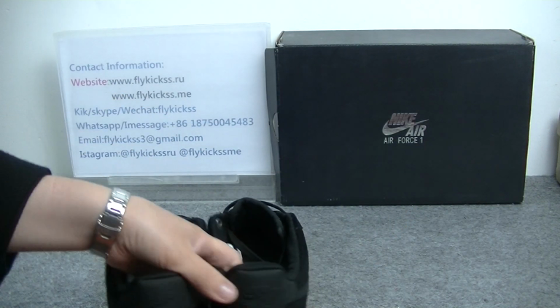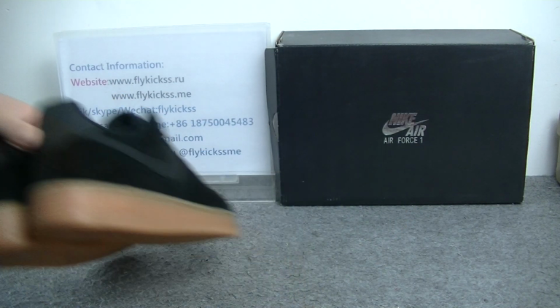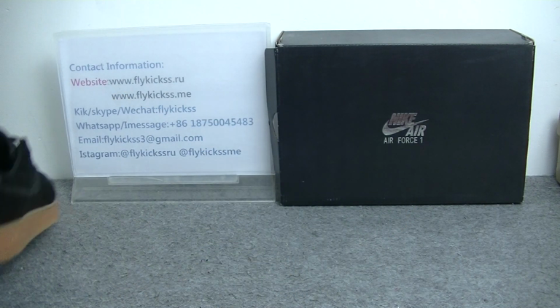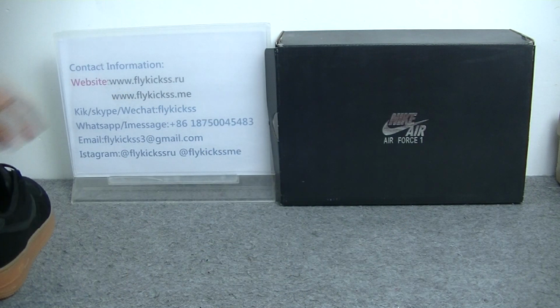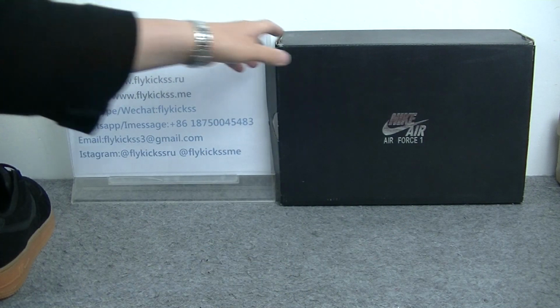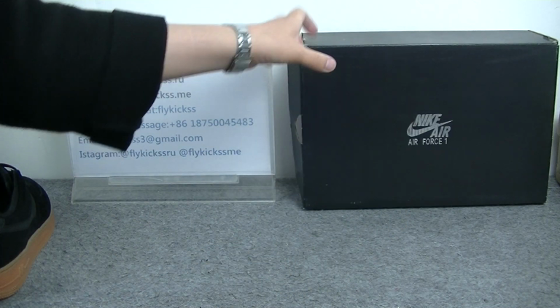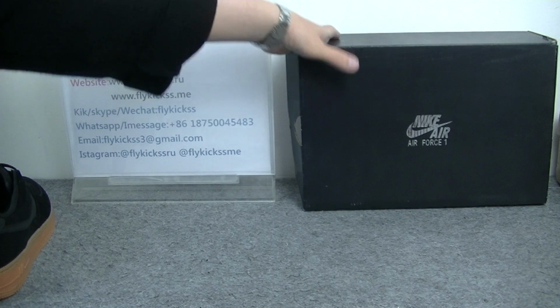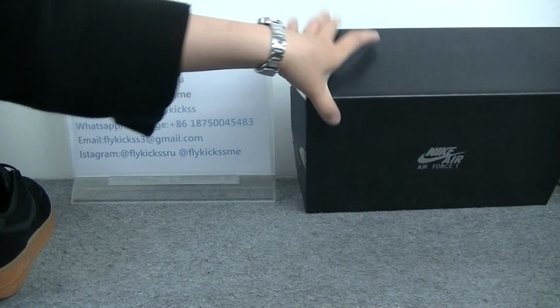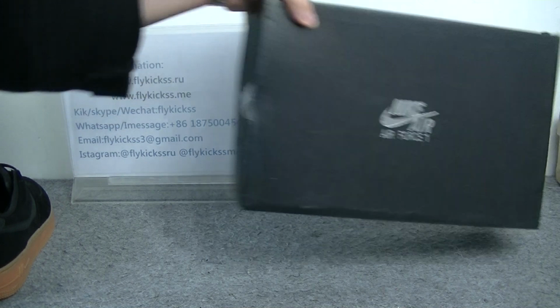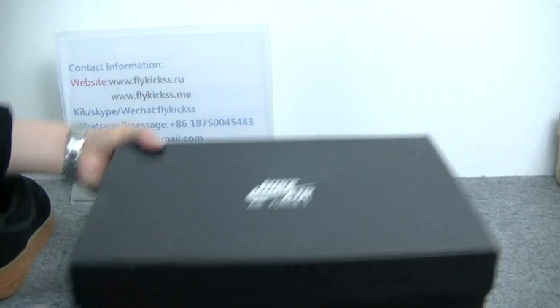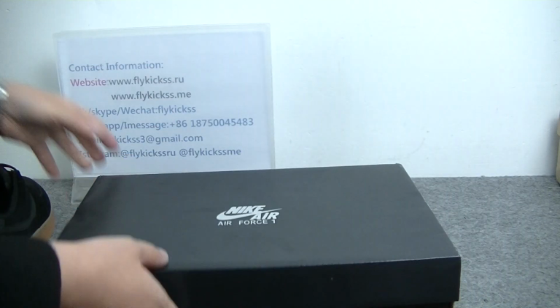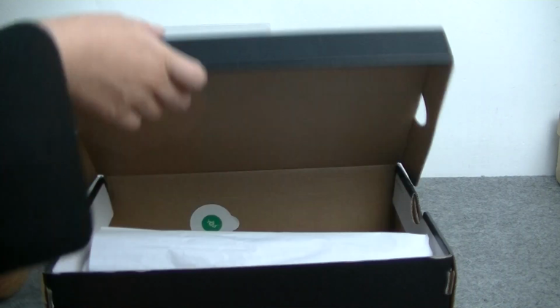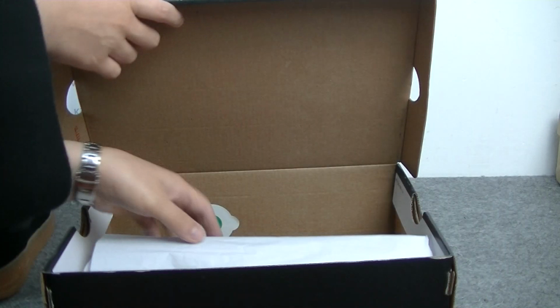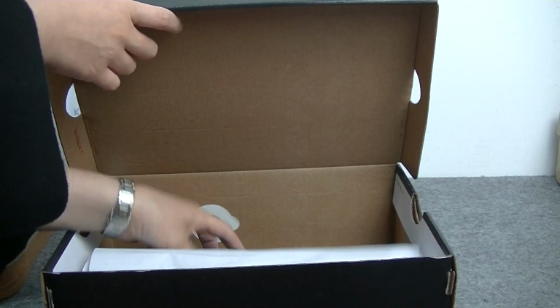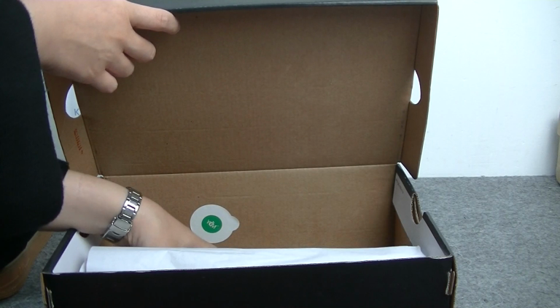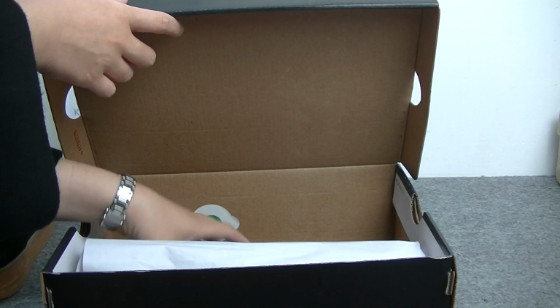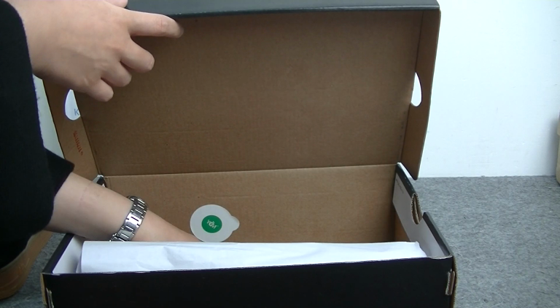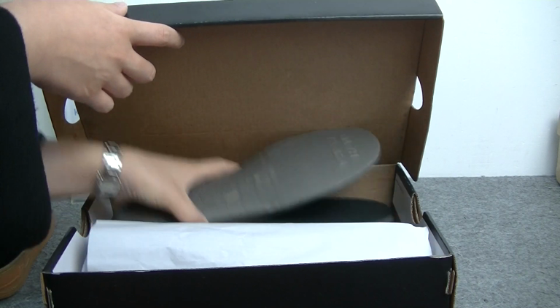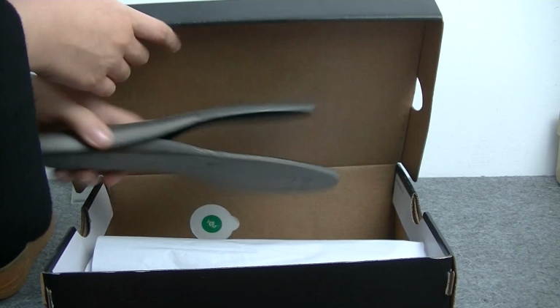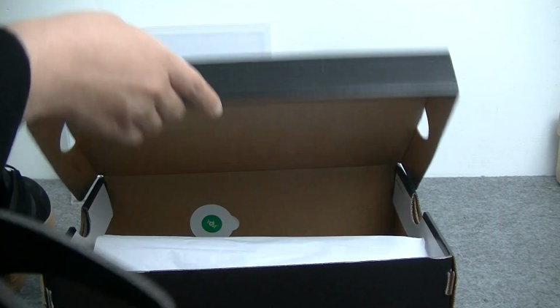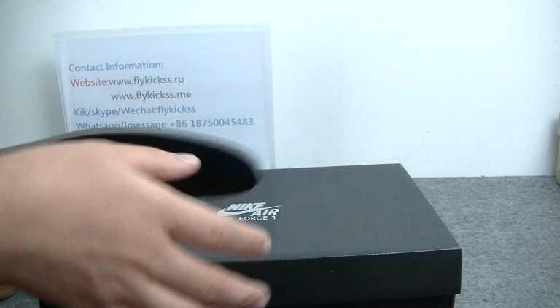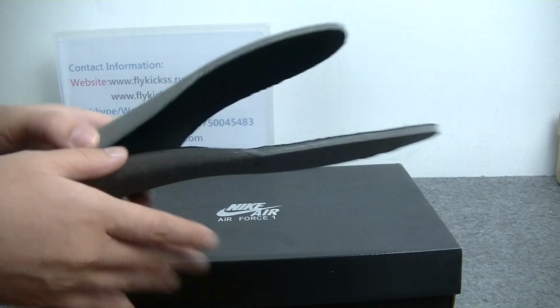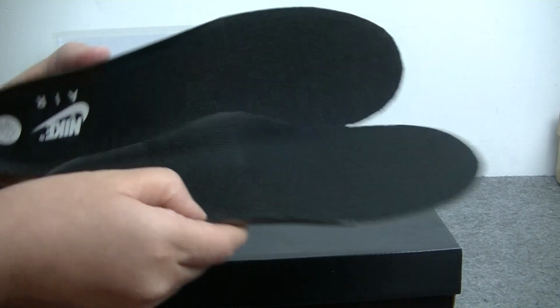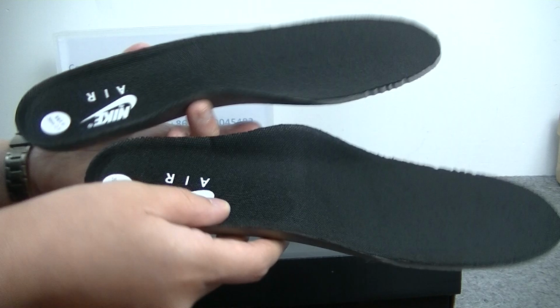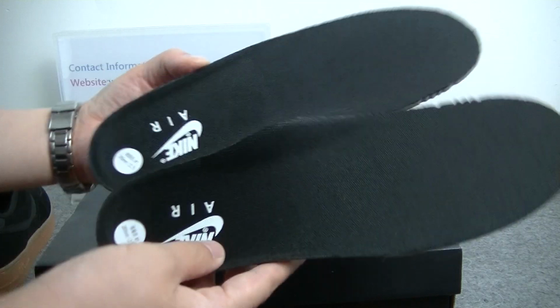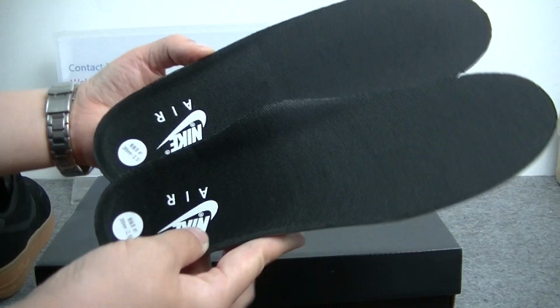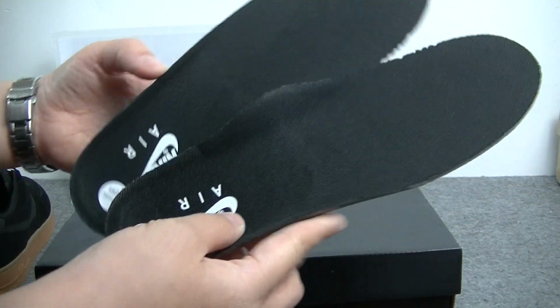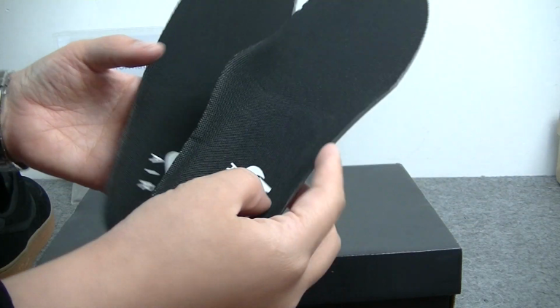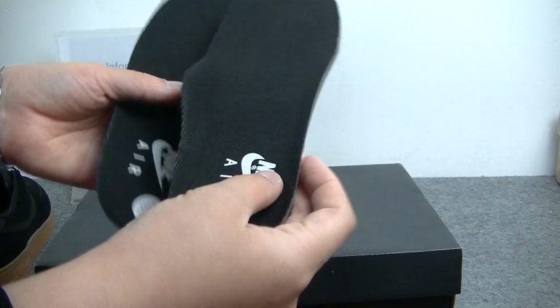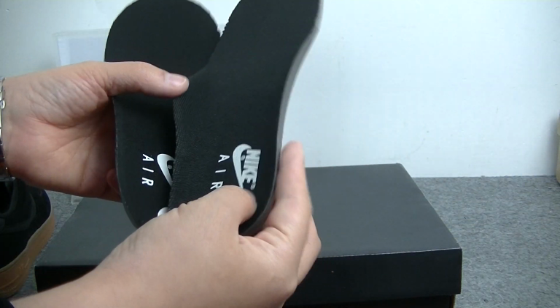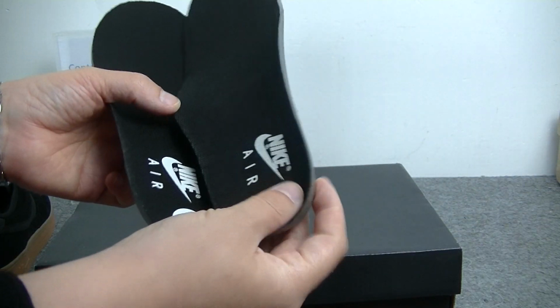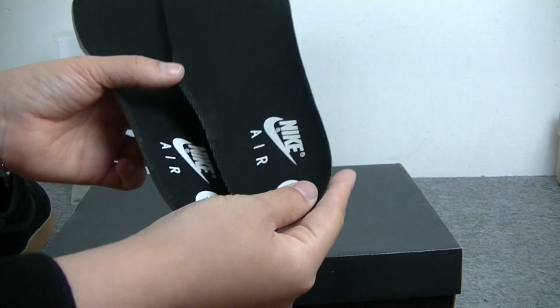Okay, now let's check the insole. You guys can check the insole is the black color beige with the Nike Air logo.